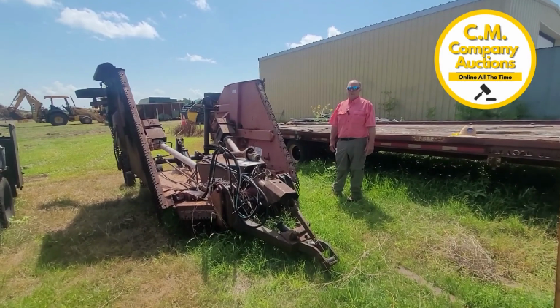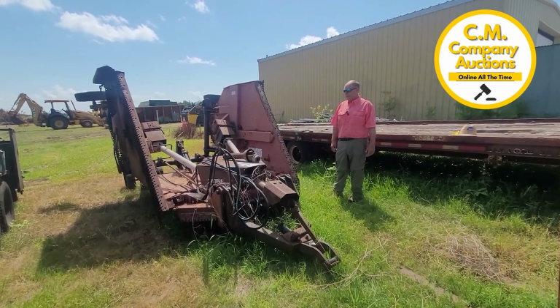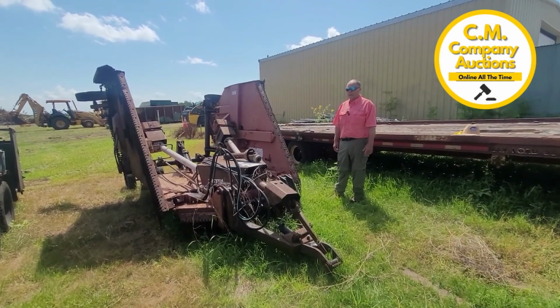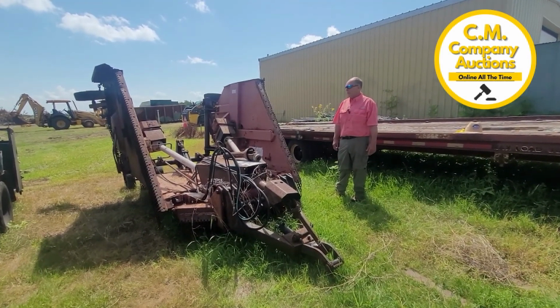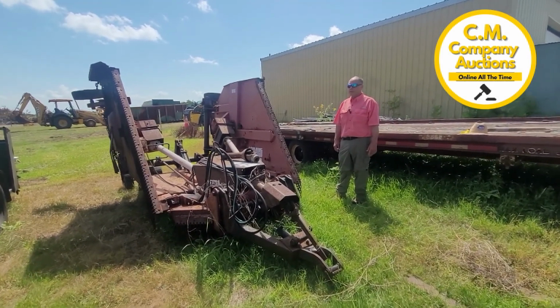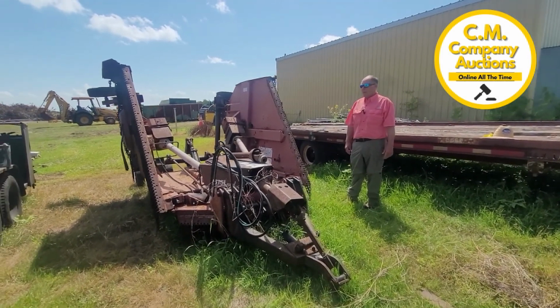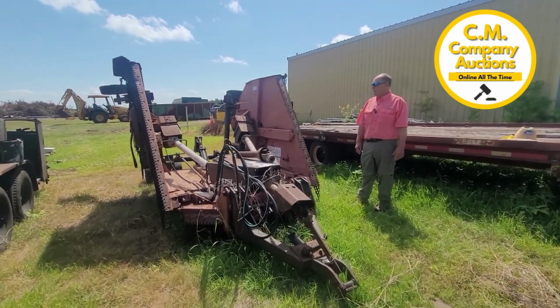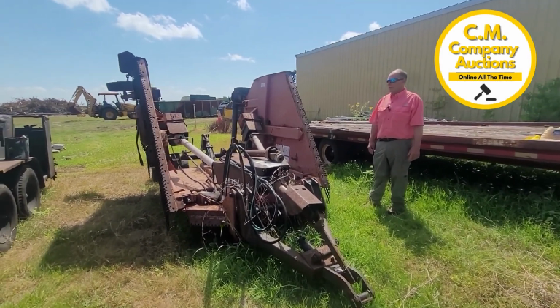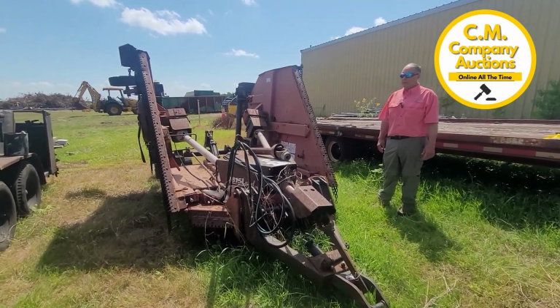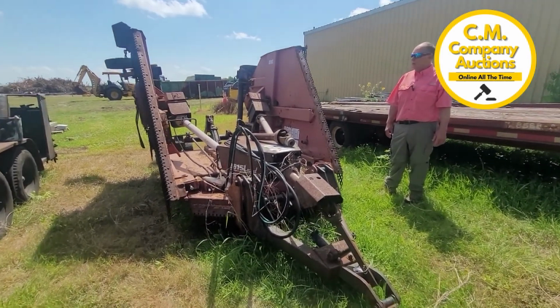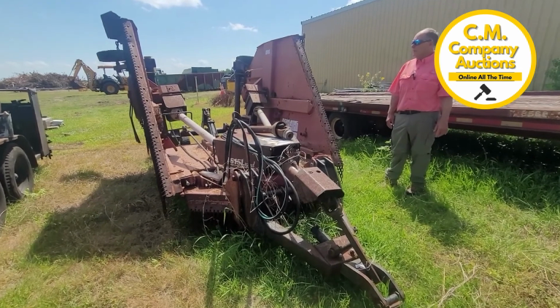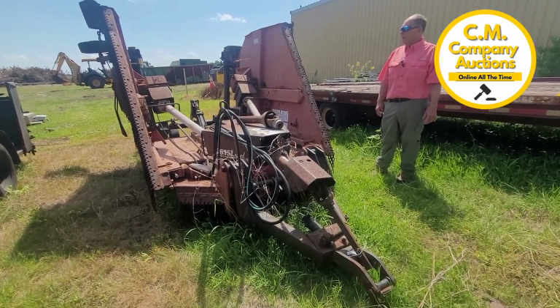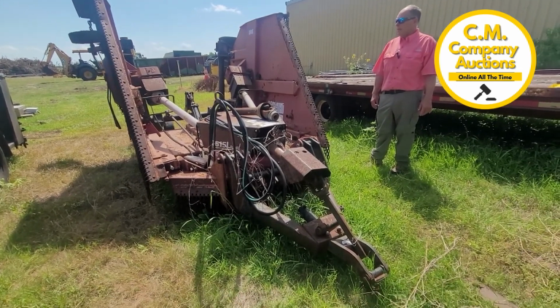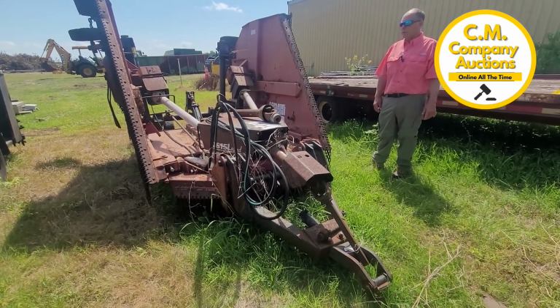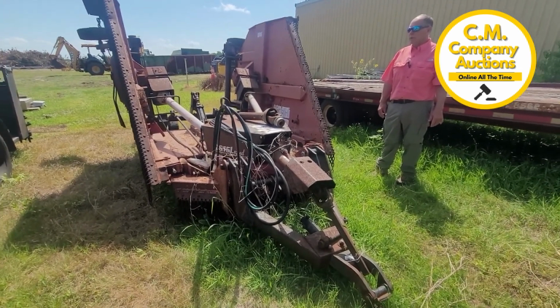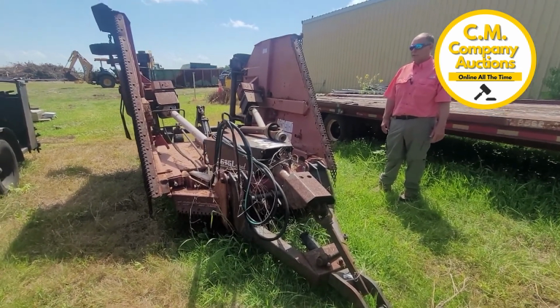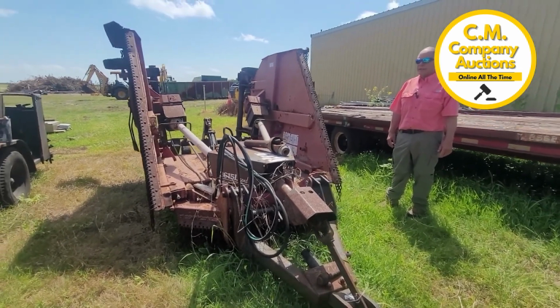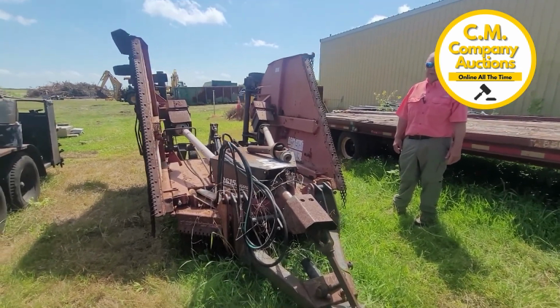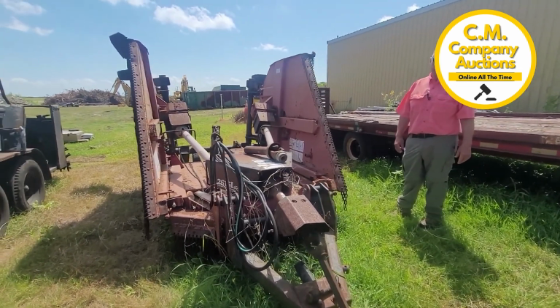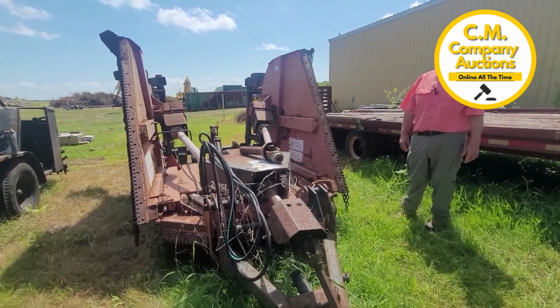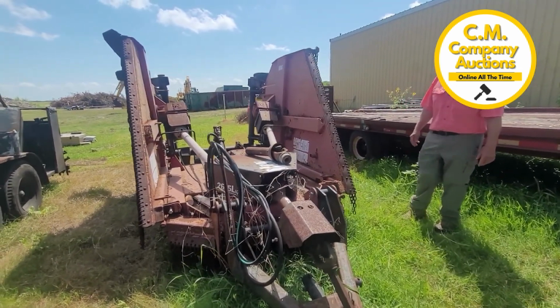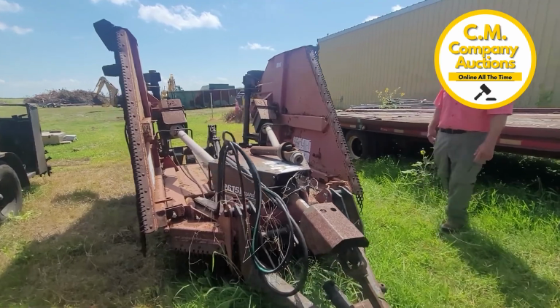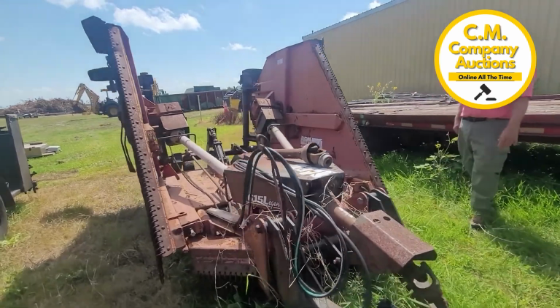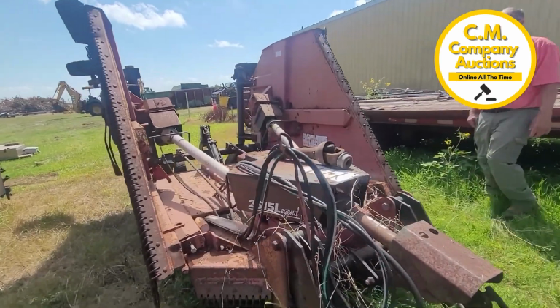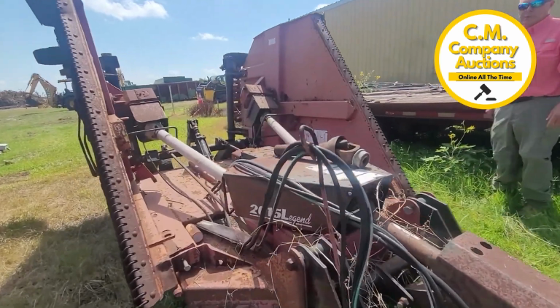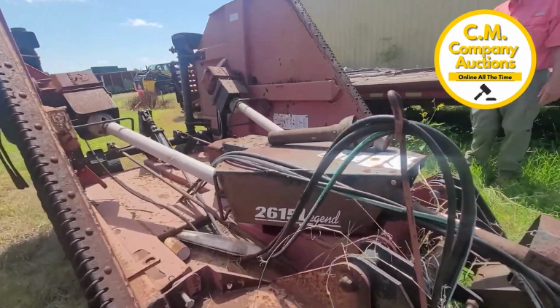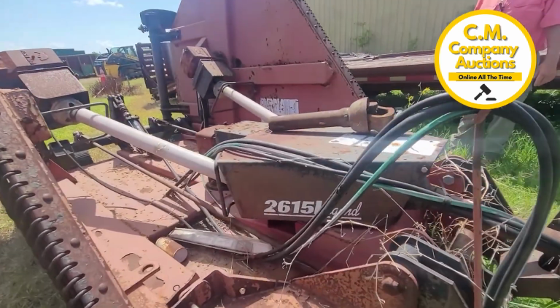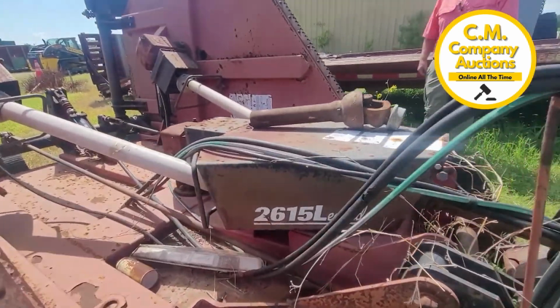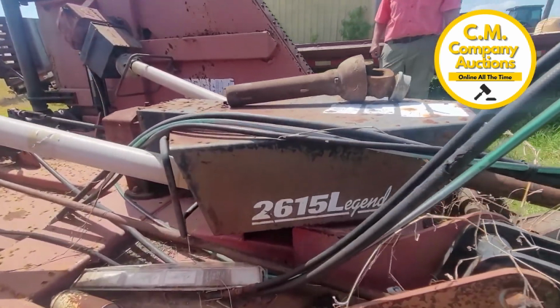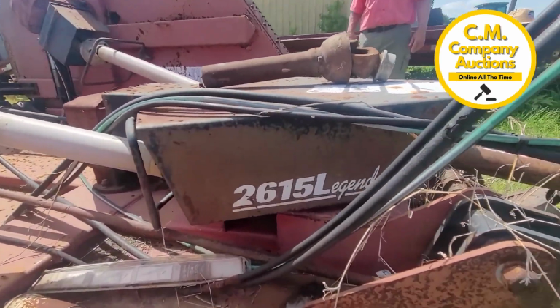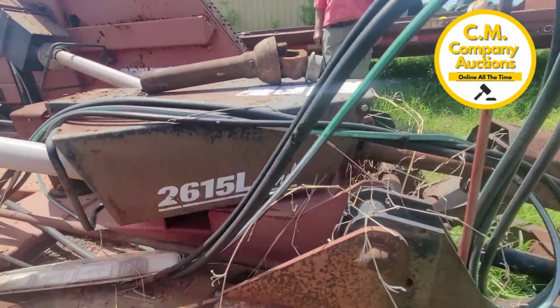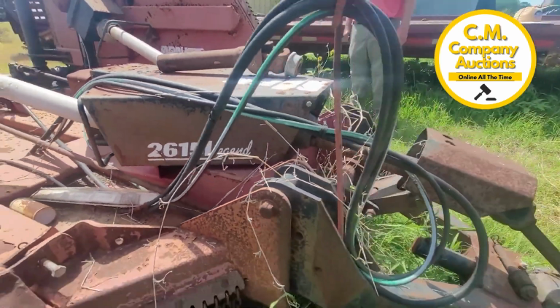We're down here in Calhoun County, Precinct 2. This is going to be another item up for auction. It is a Rhino 2615 Legend. It is a 540 PTO. It's got stump jumpers, run-flat tires — pretty nice machine.